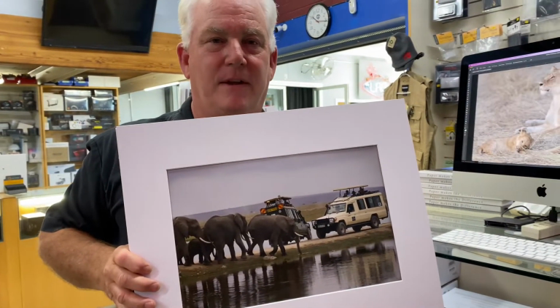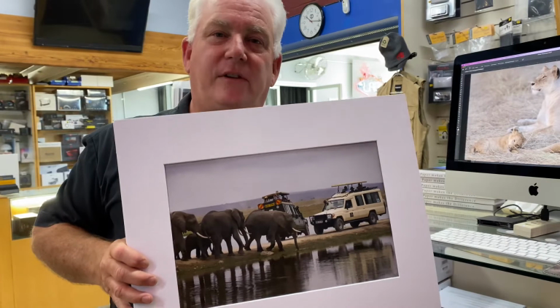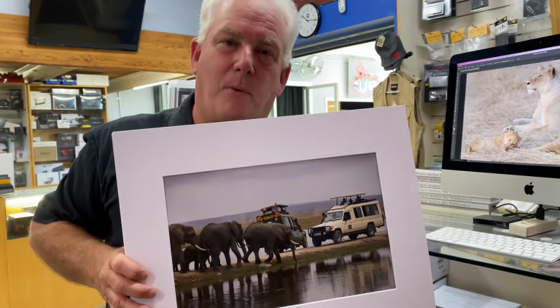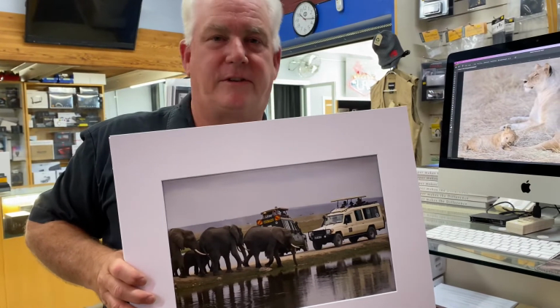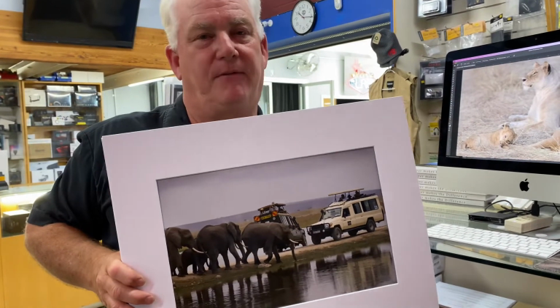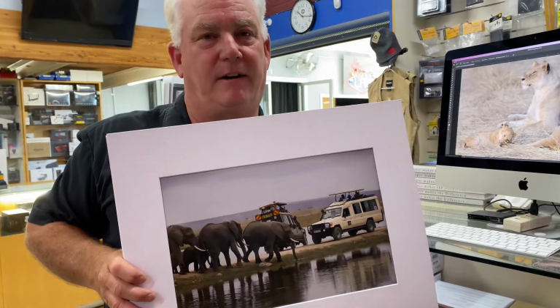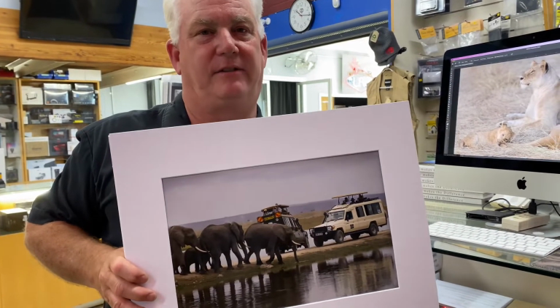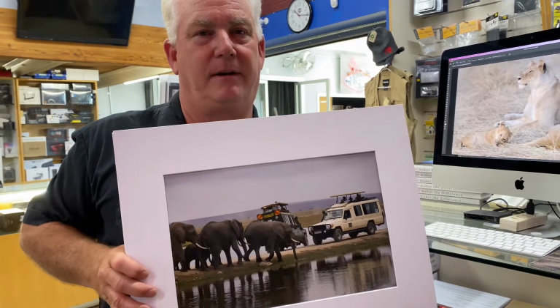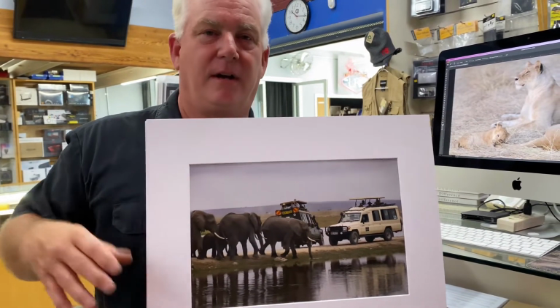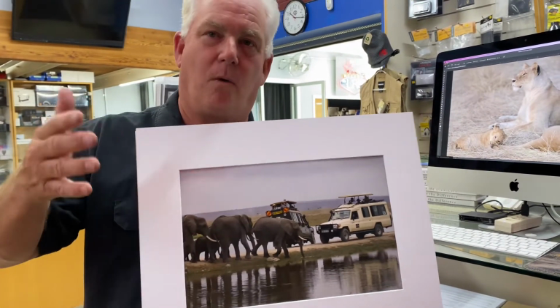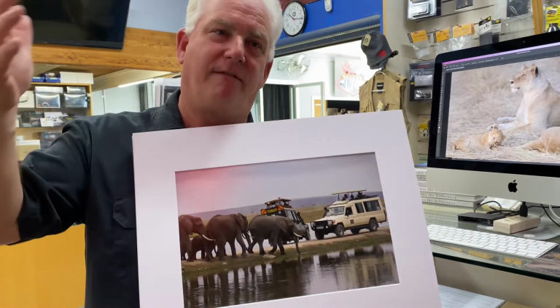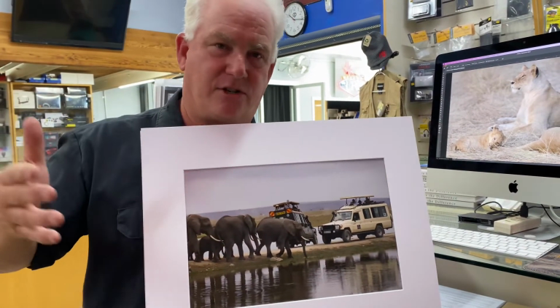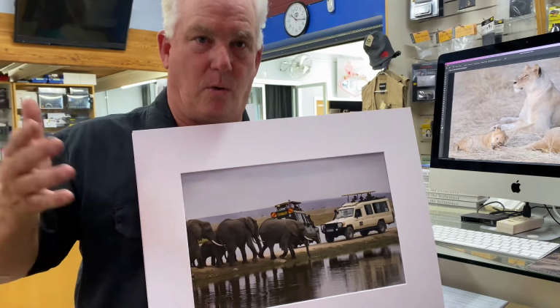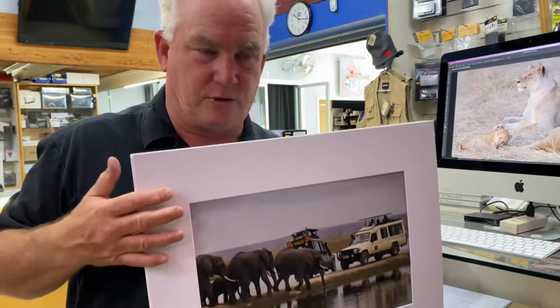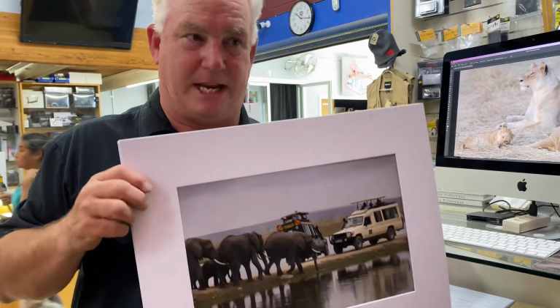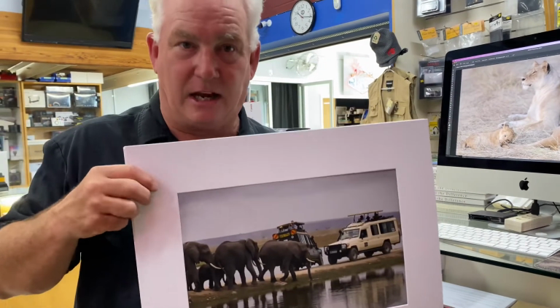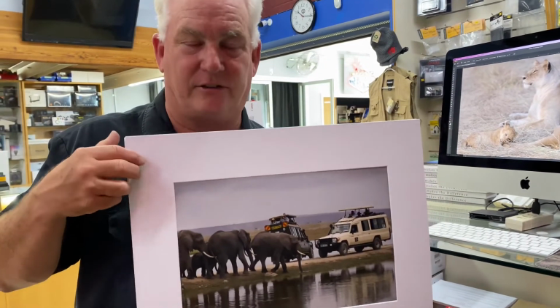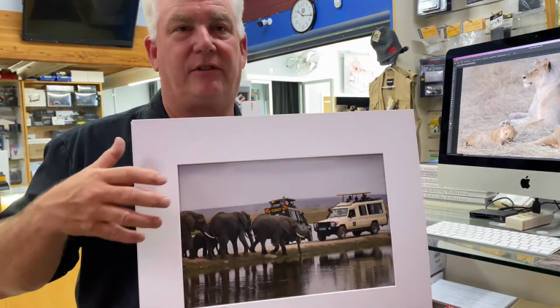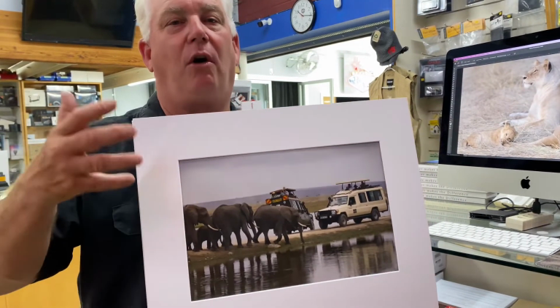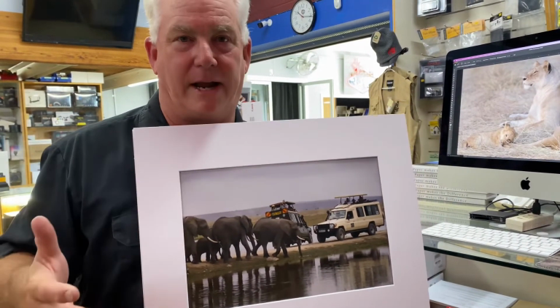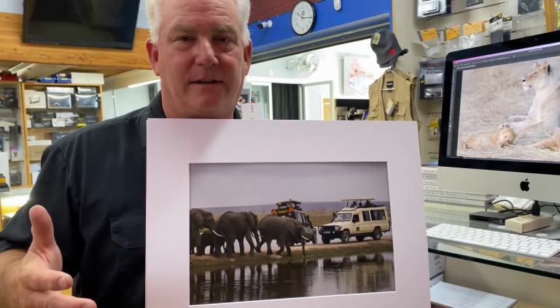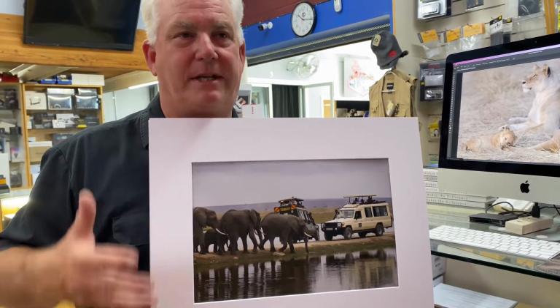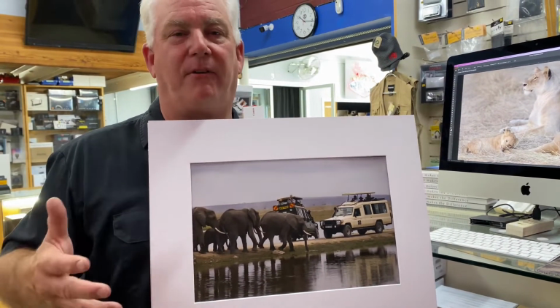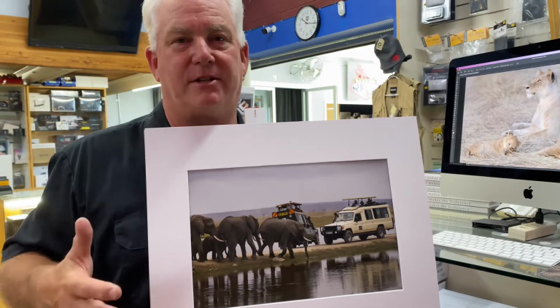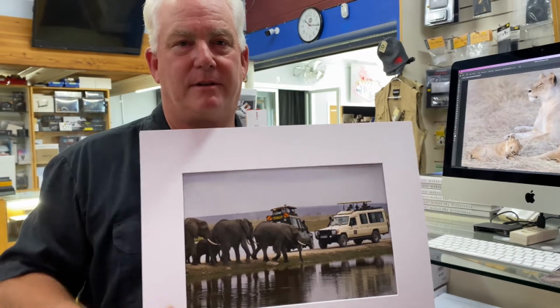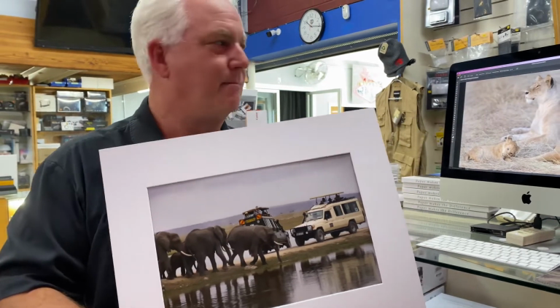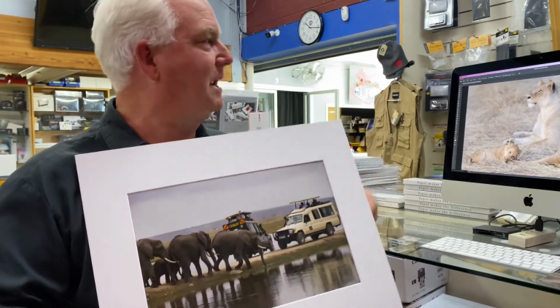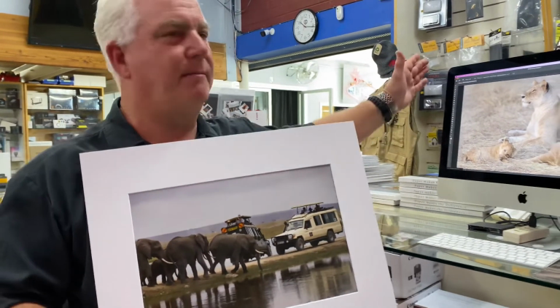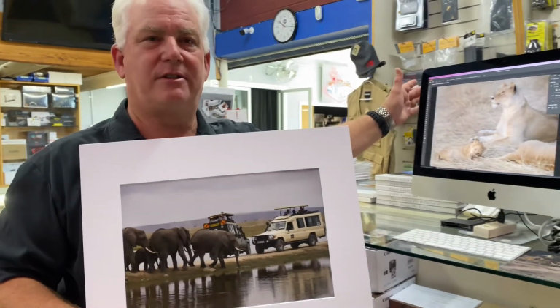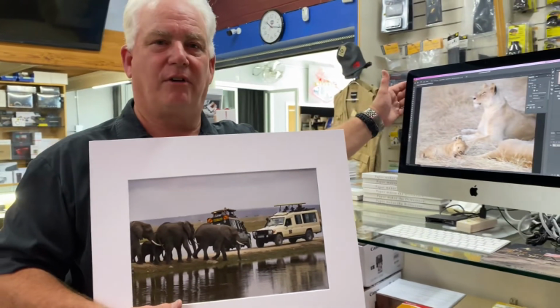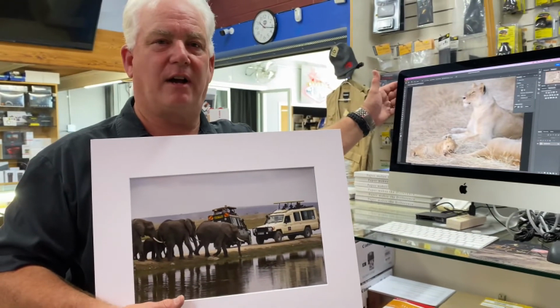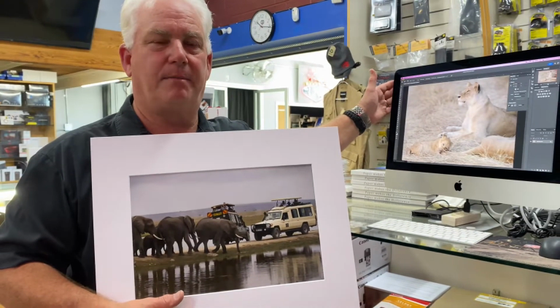This is an important step in your photography, ladies and gentlemen. Going on vacation, going on a trip, taking a class — it's all great. We take beautiful images. But how many of our images are stuck on the computer?